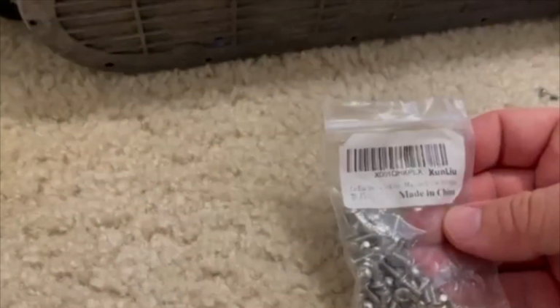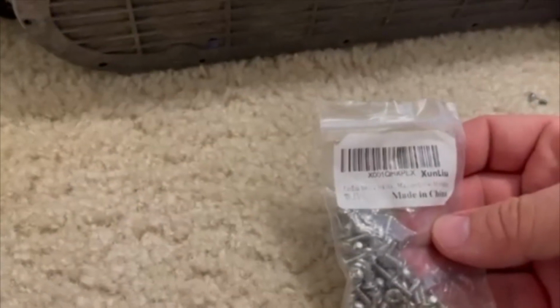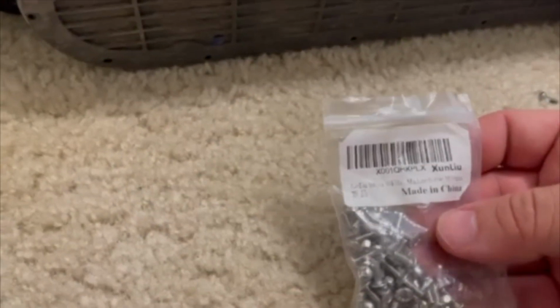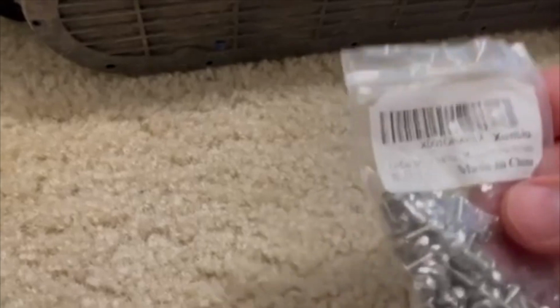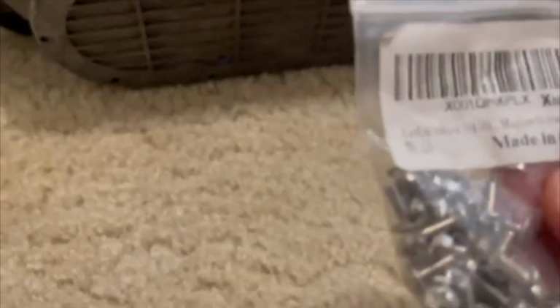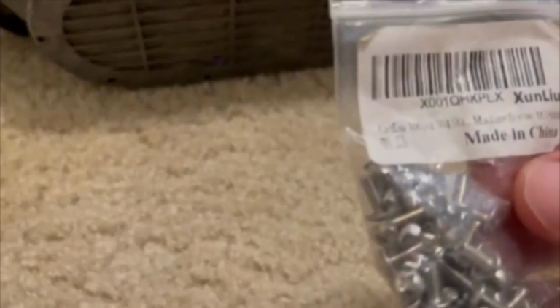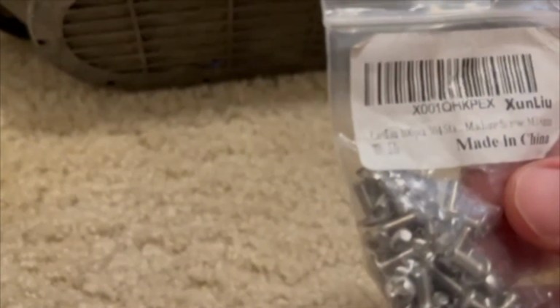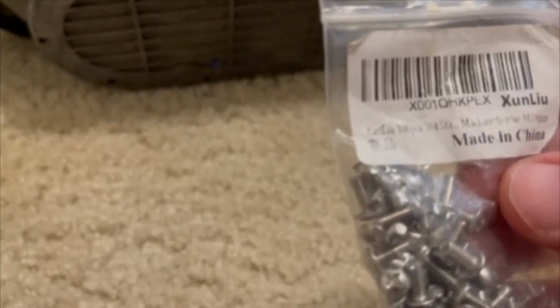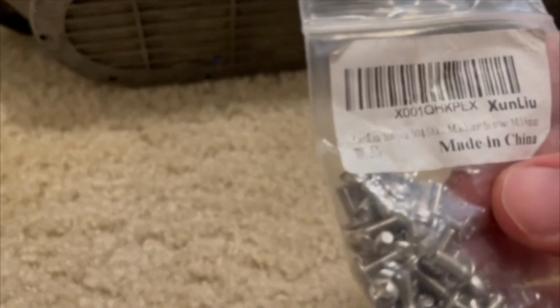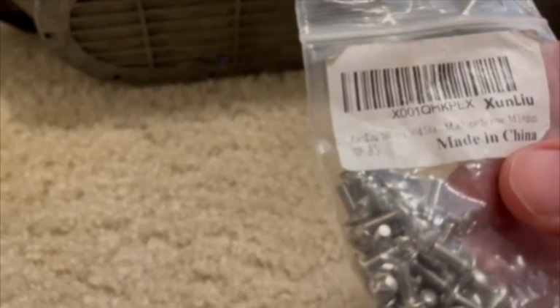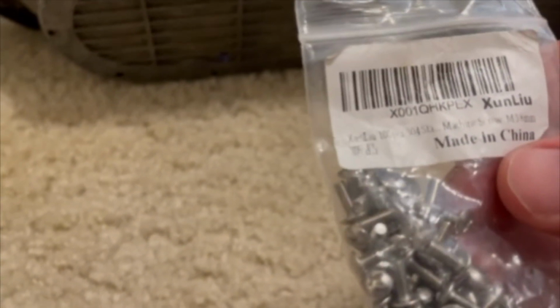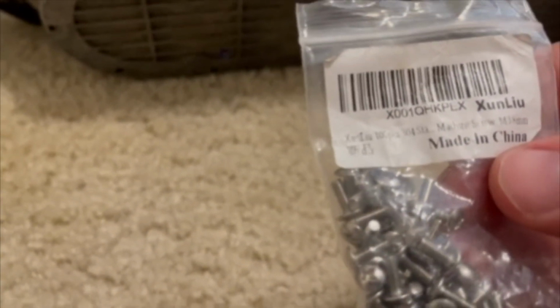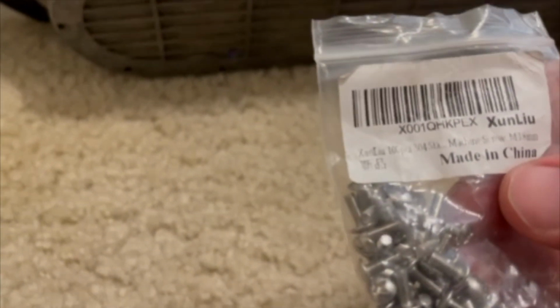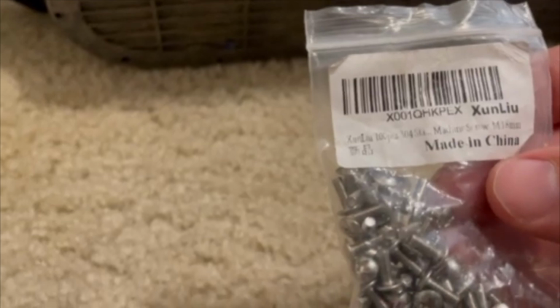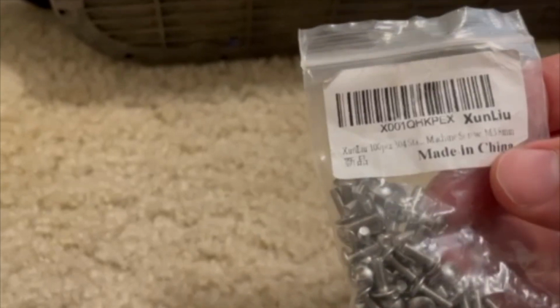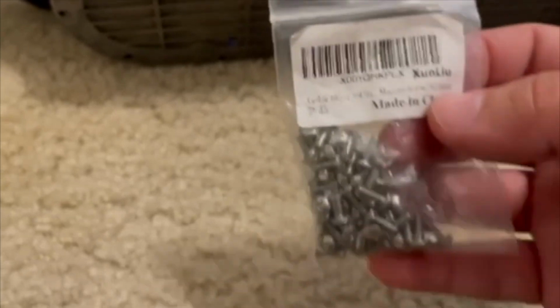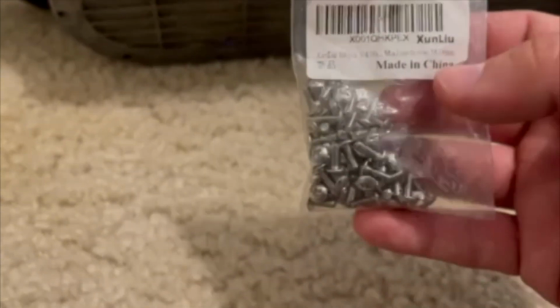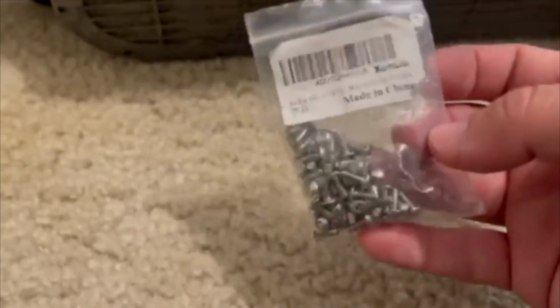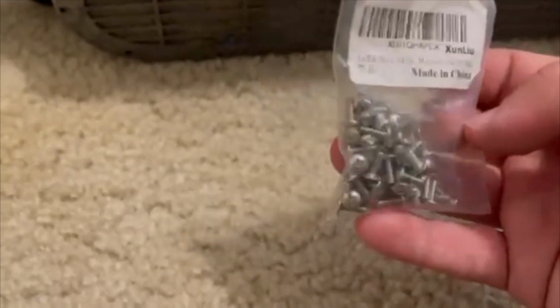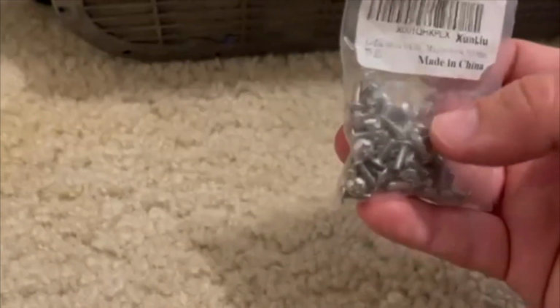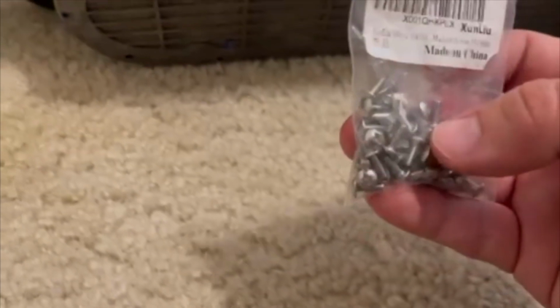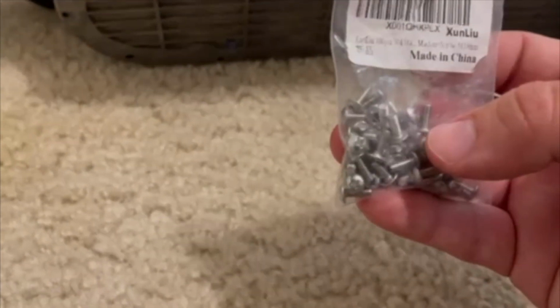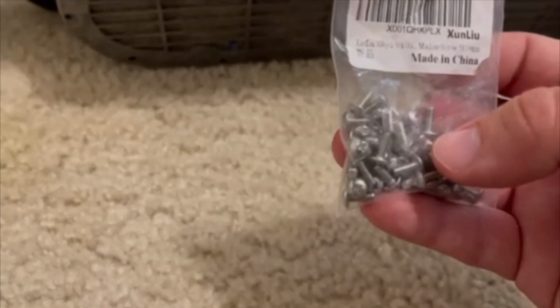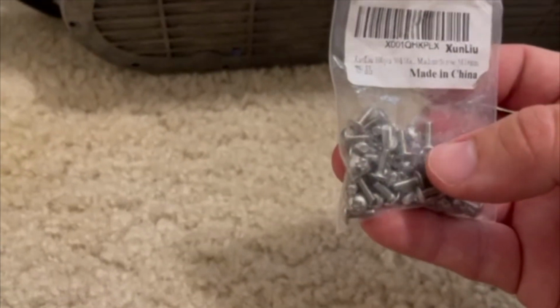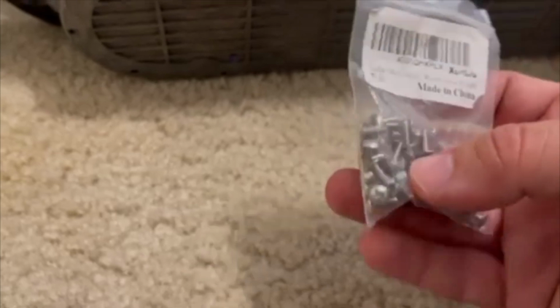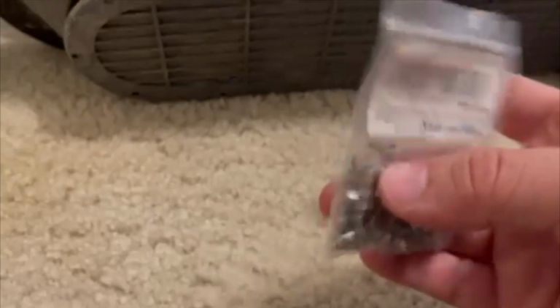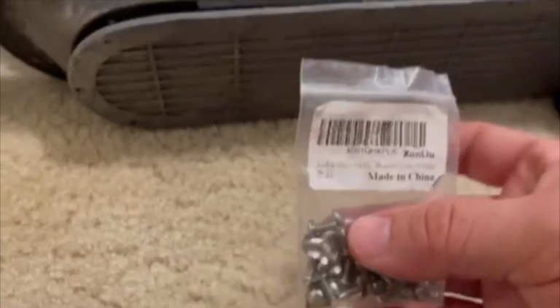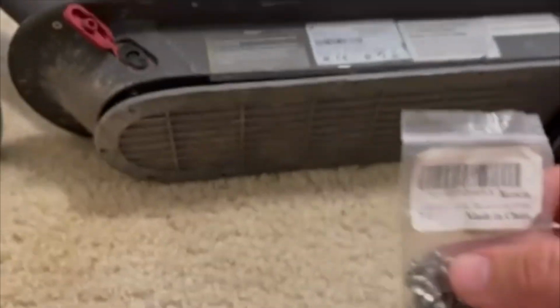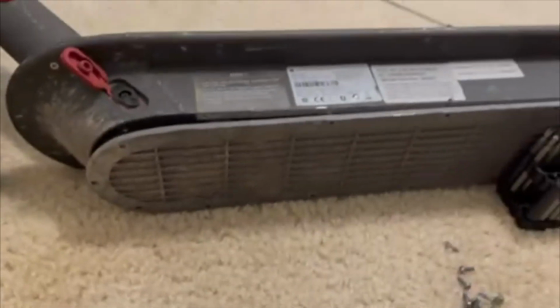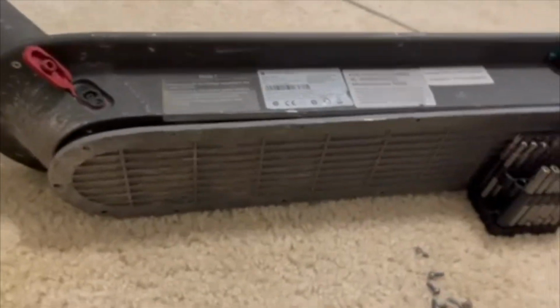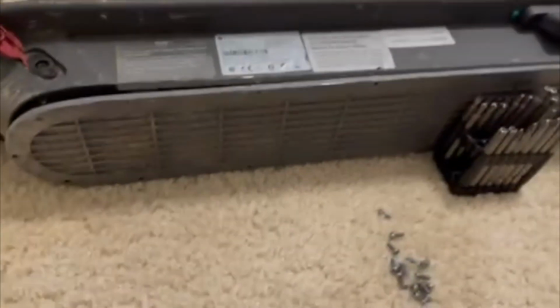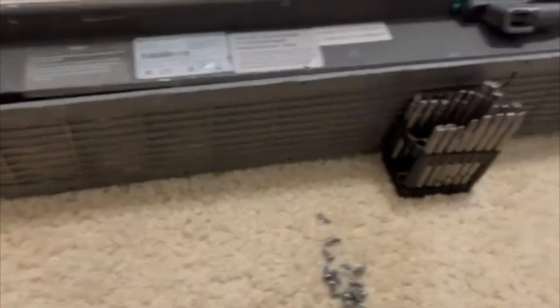The Phillips screw size — they are machine screws, M3 by 8 millimeter. That's what size you're going to find. I found these on eBay as well. So go ahead and get the base off.